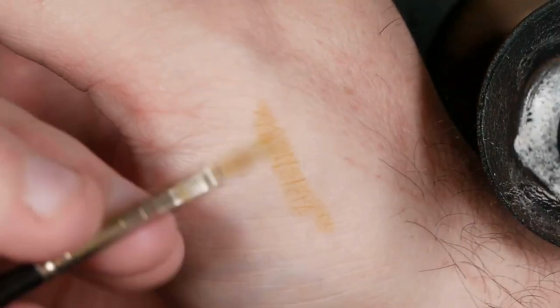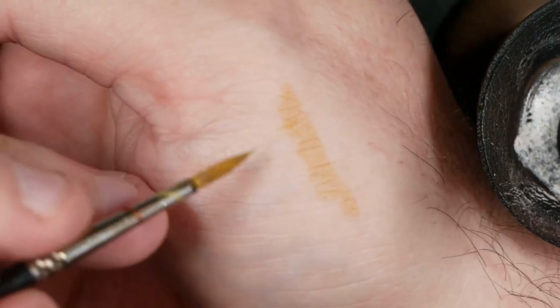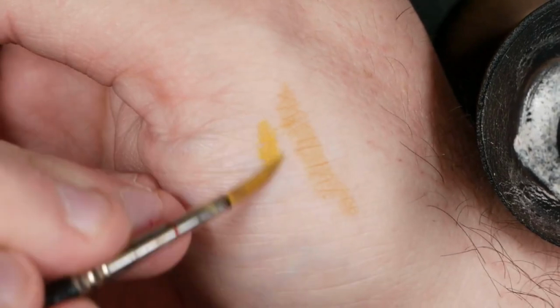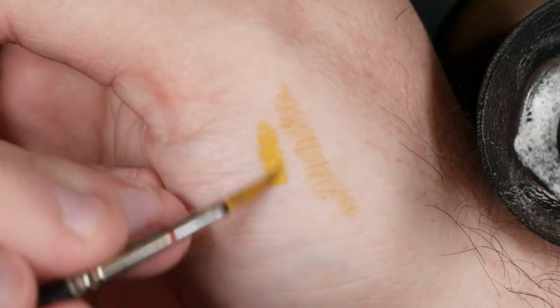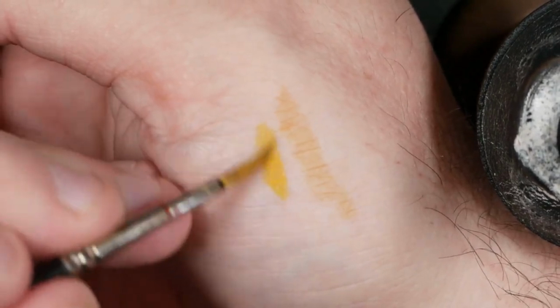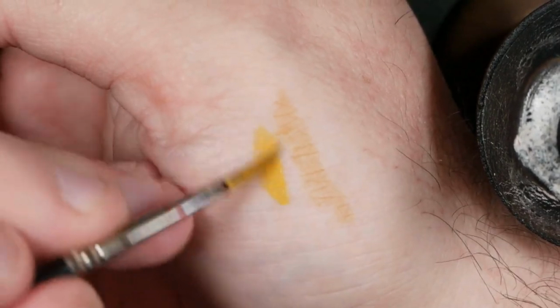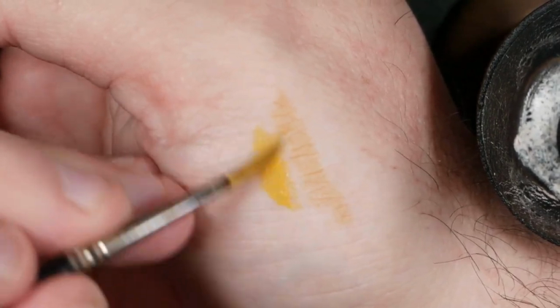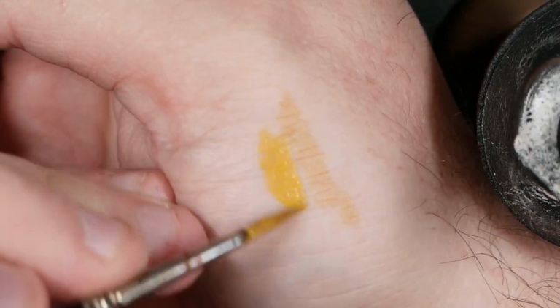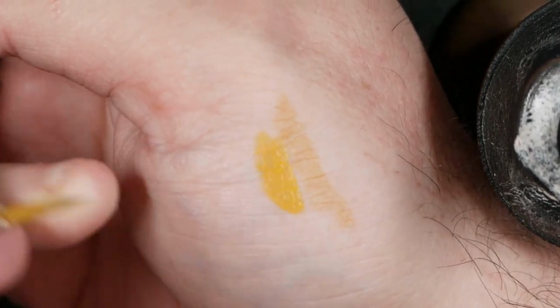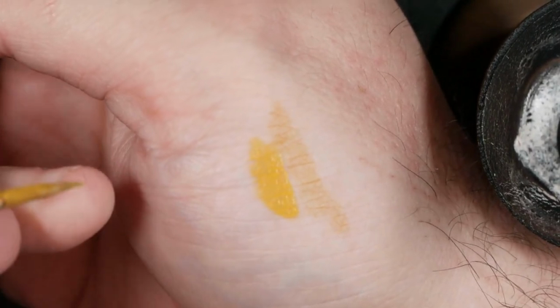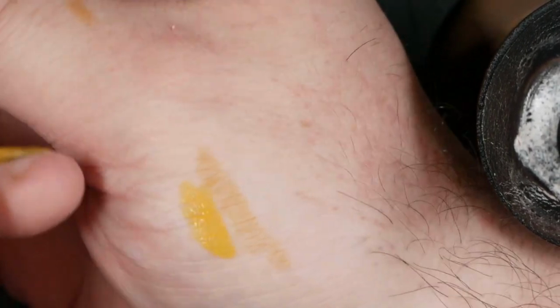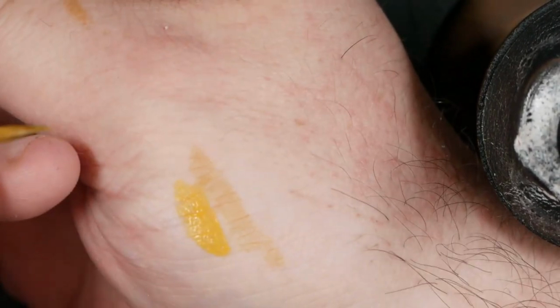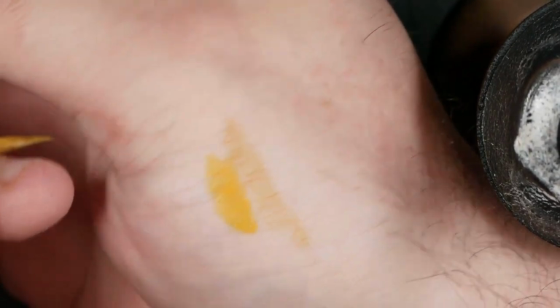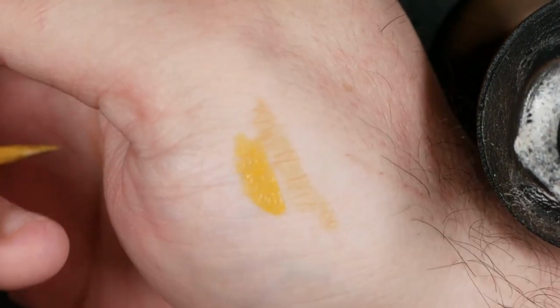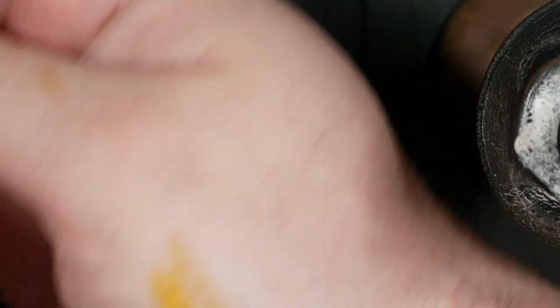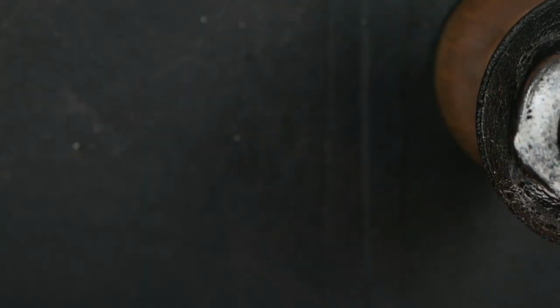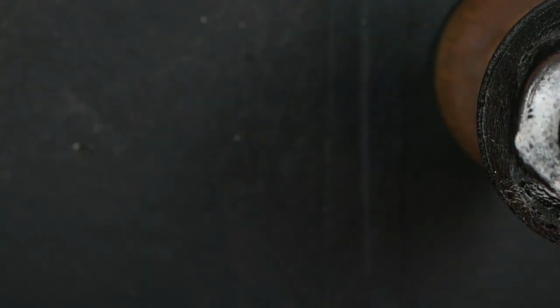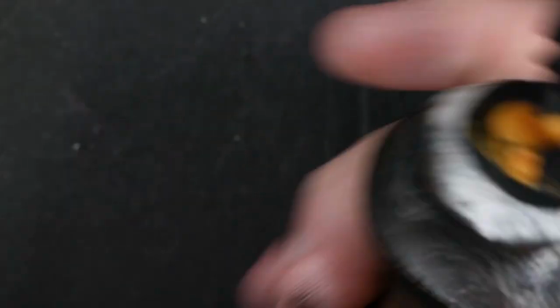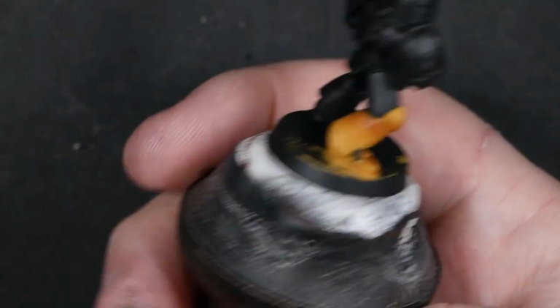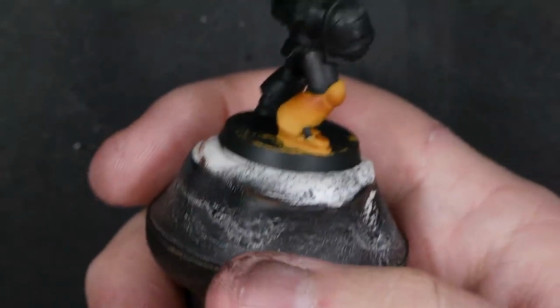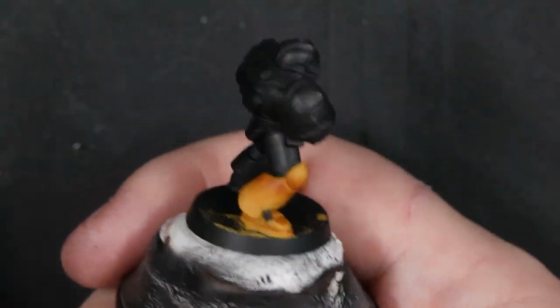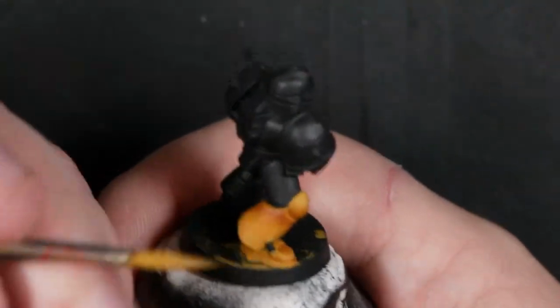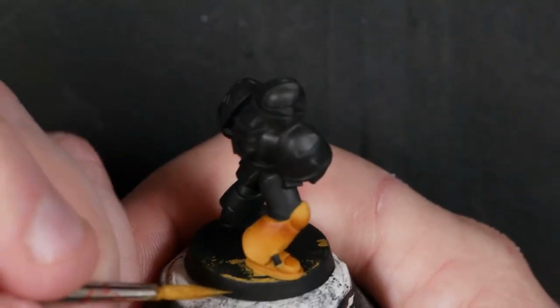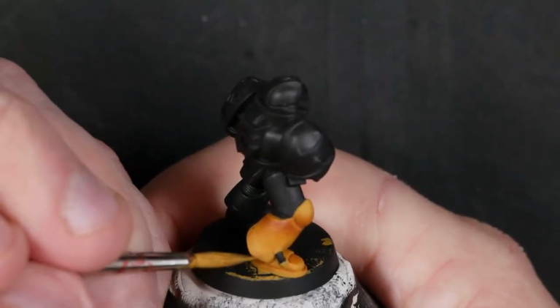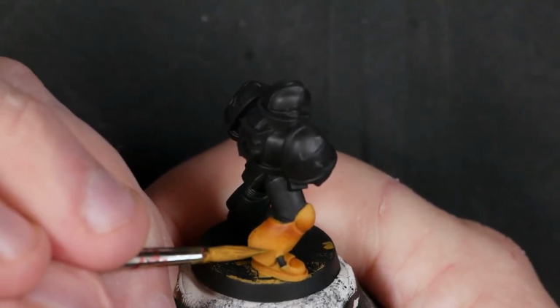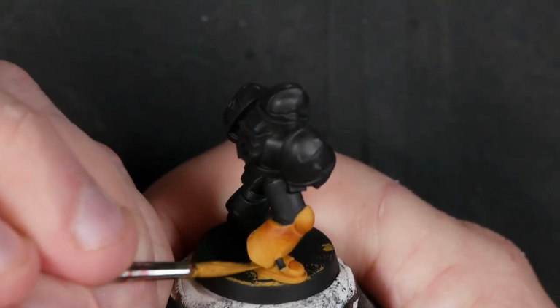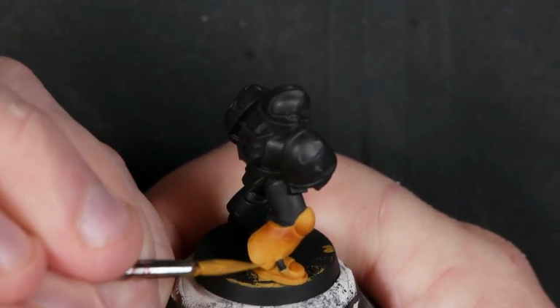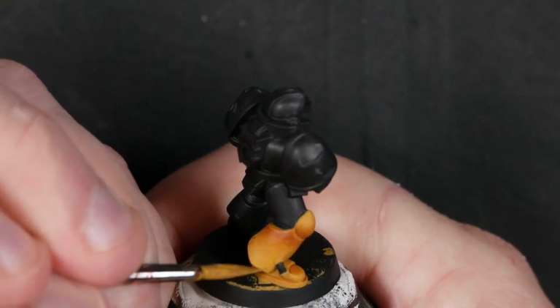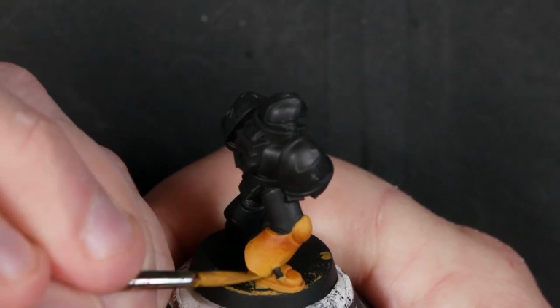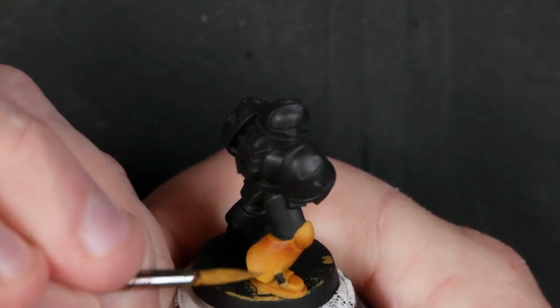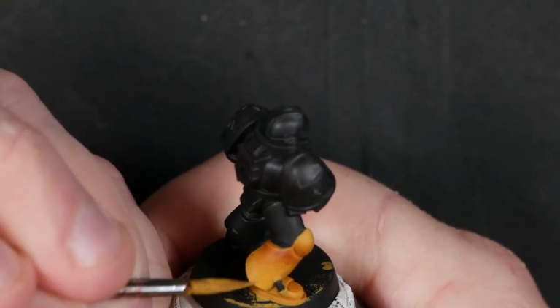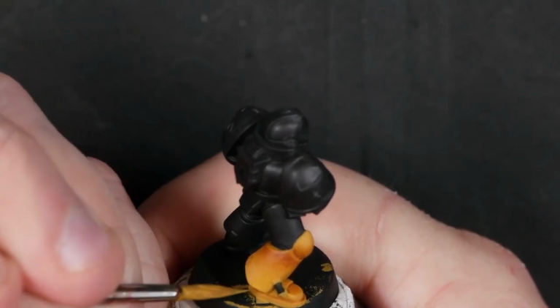Now we're going to take Avalon Sunset again — this is not a glaze per se, it is very very thinned. We're going to use this just to blend out where the brown transitions into the Avalon, to feather out the opposite edge of the blend.